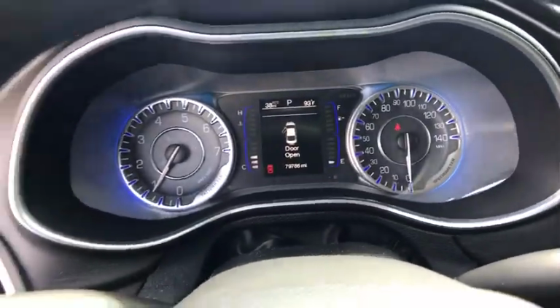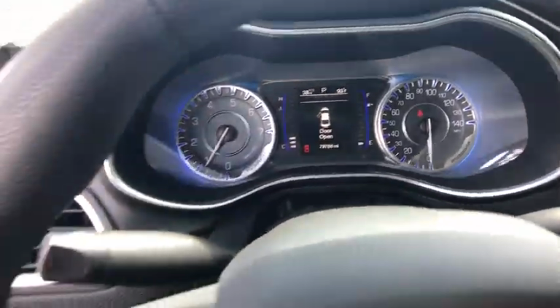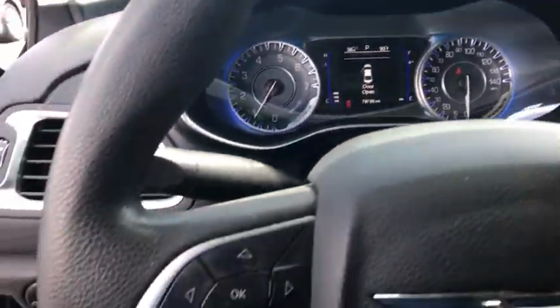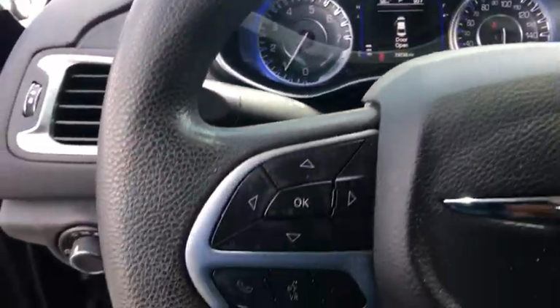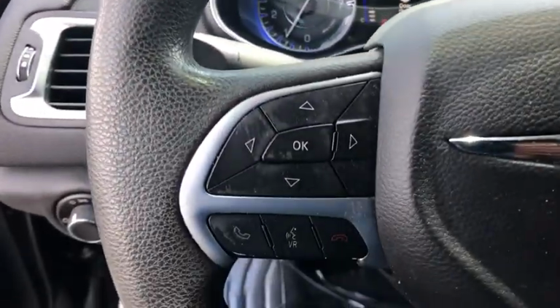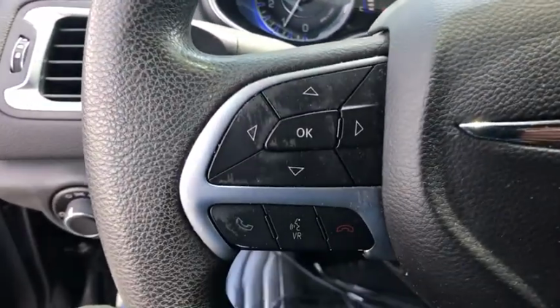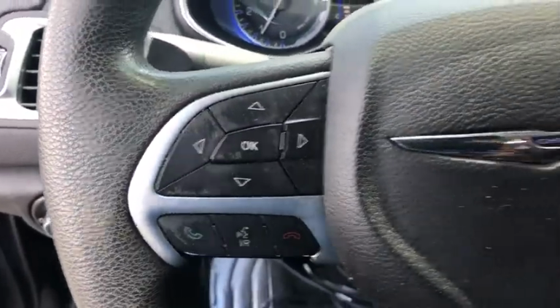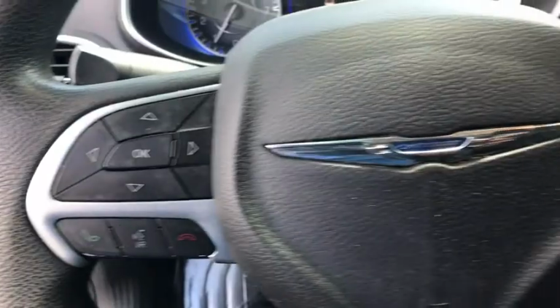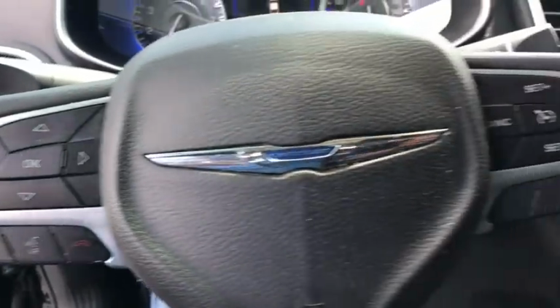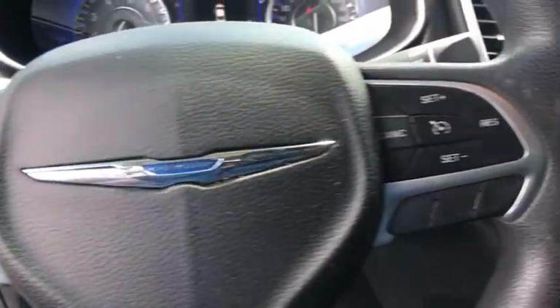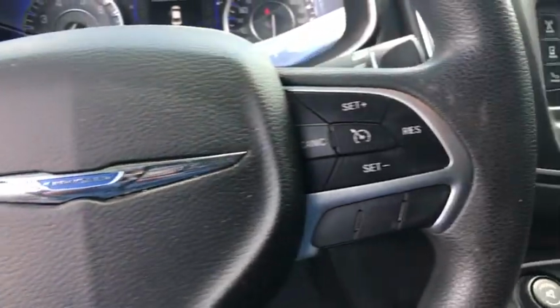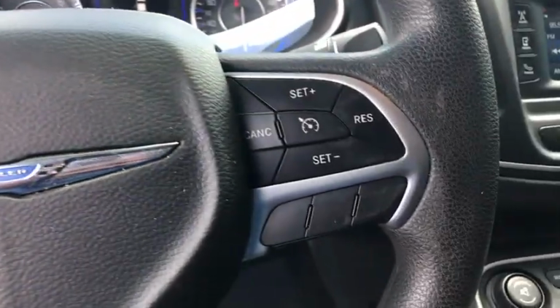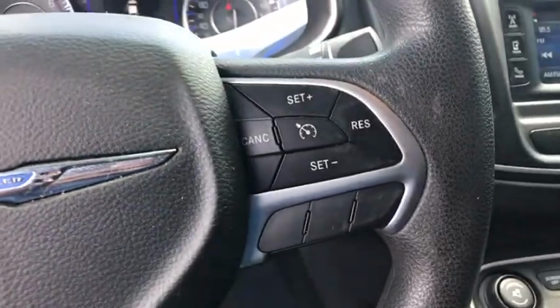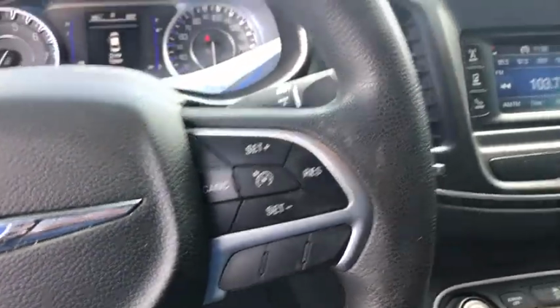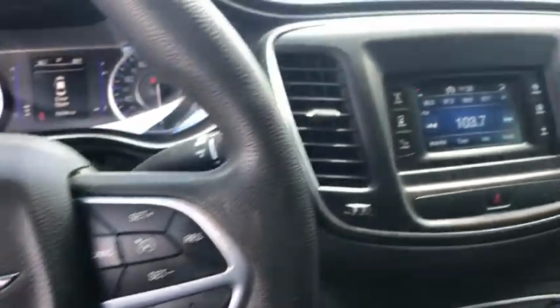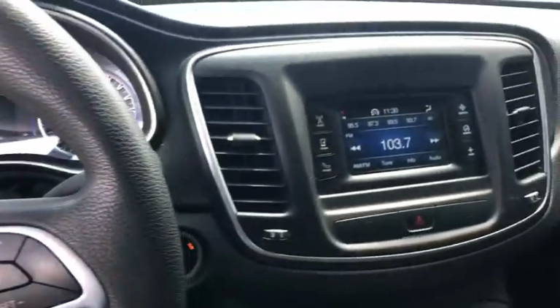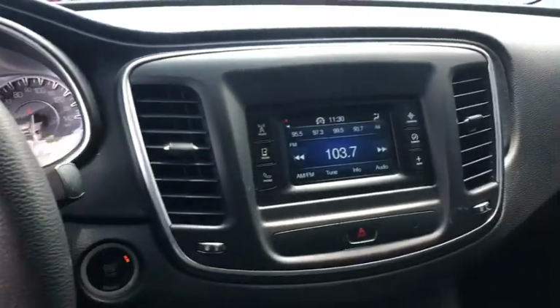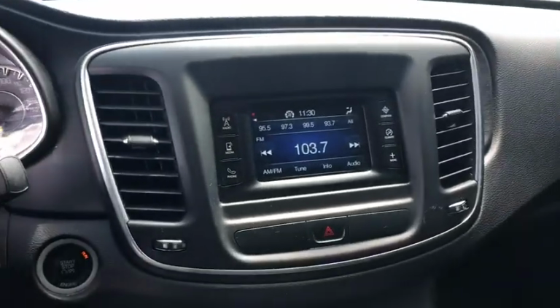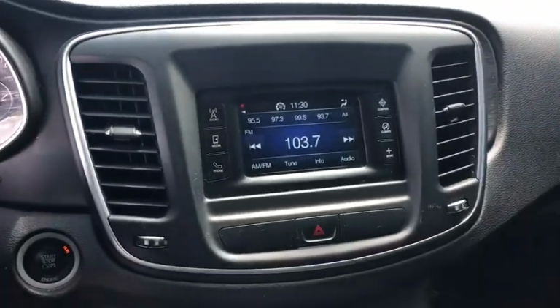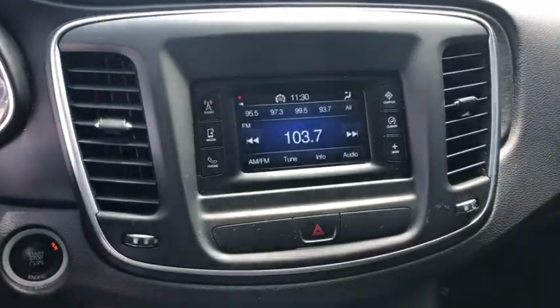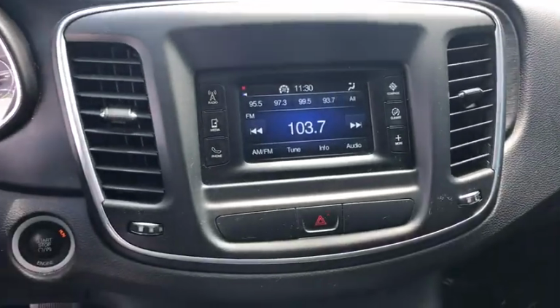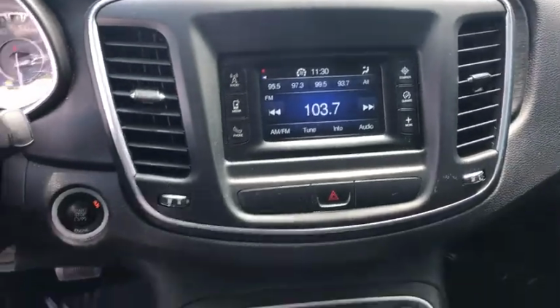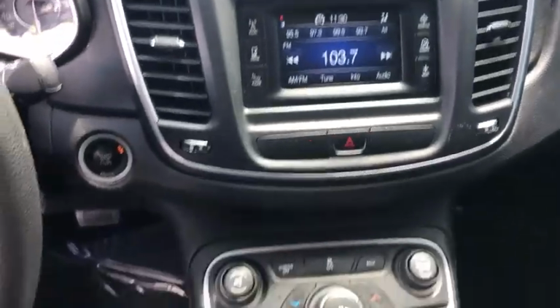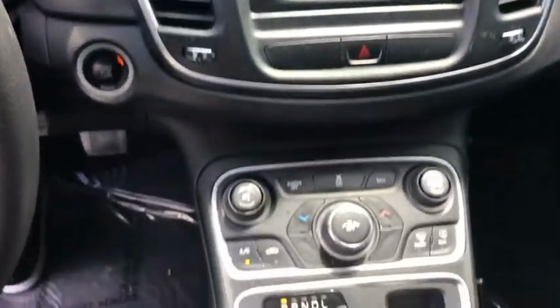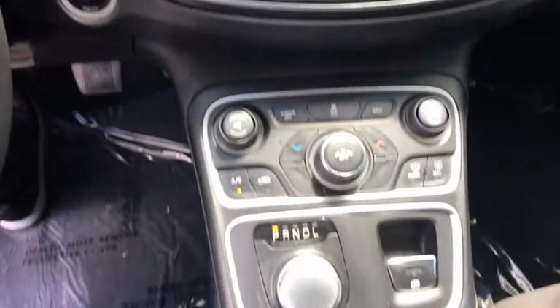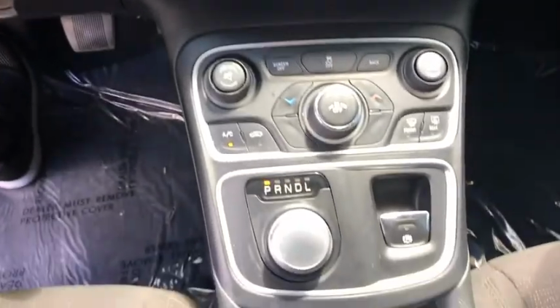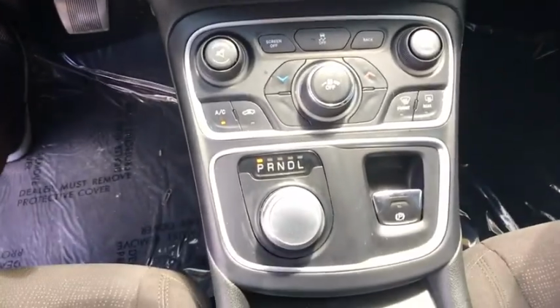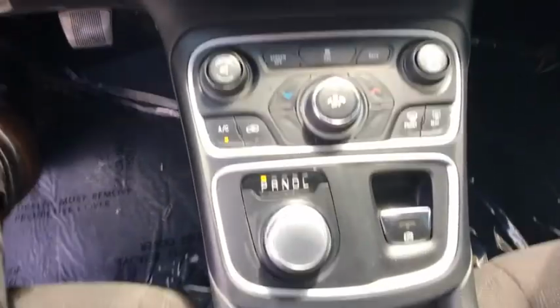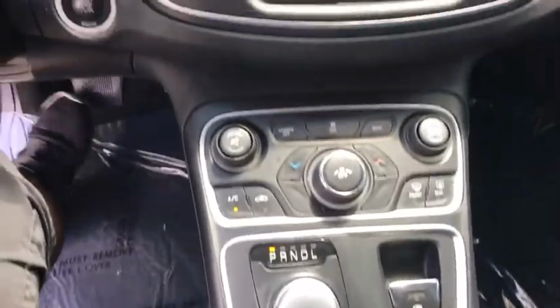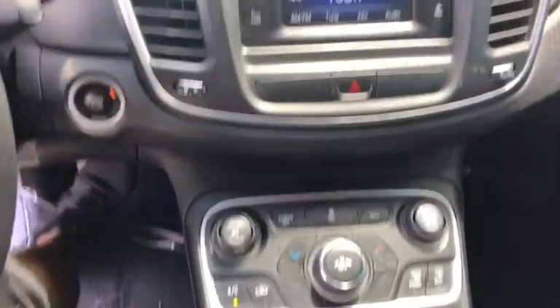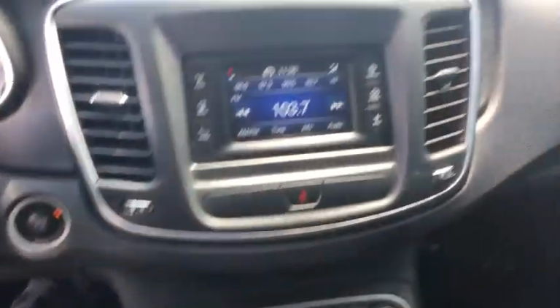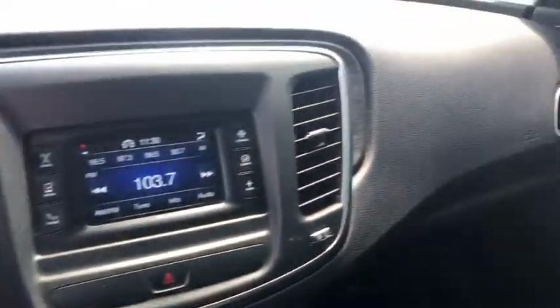Compass, power windows, rear window defroster, electronic stability control, trip computer, overhead console, tachometer, brake assist, and remote keyless entry.